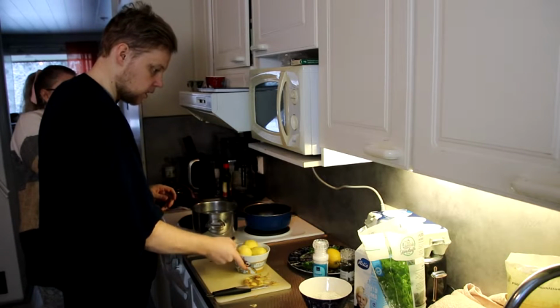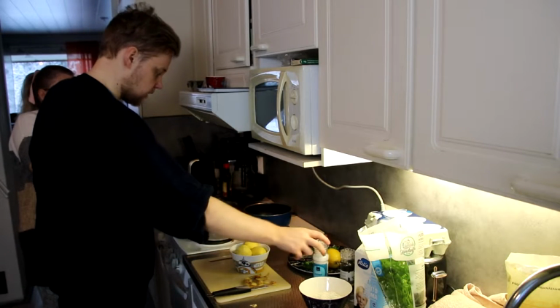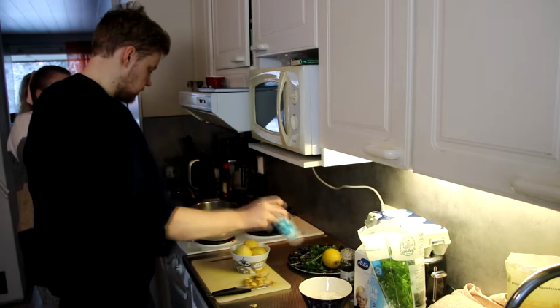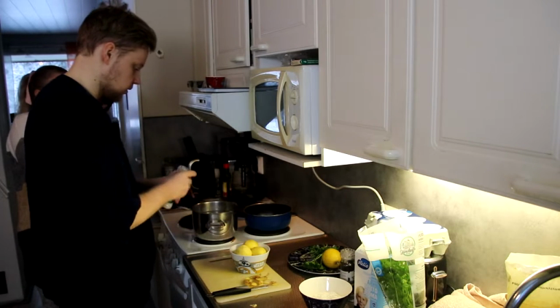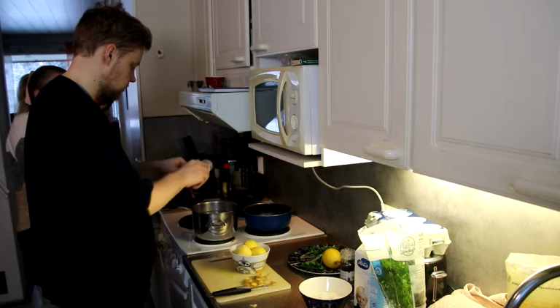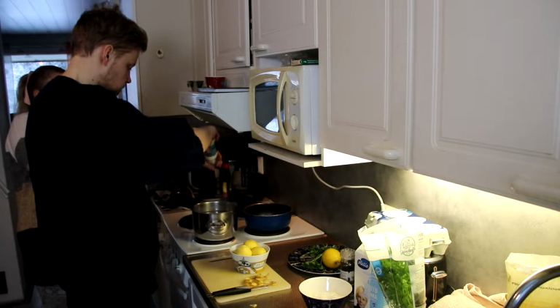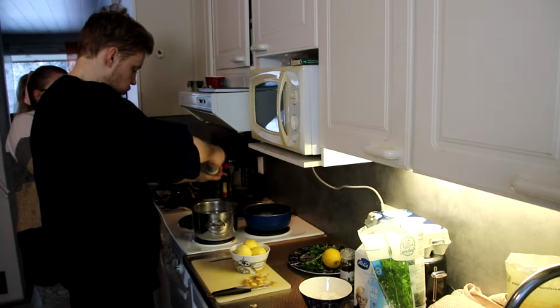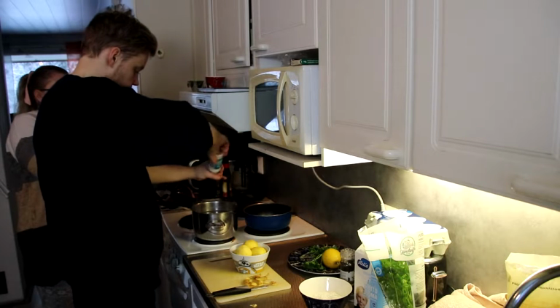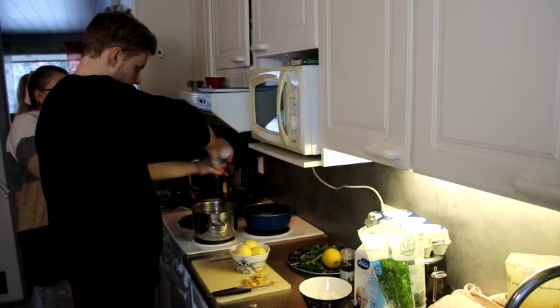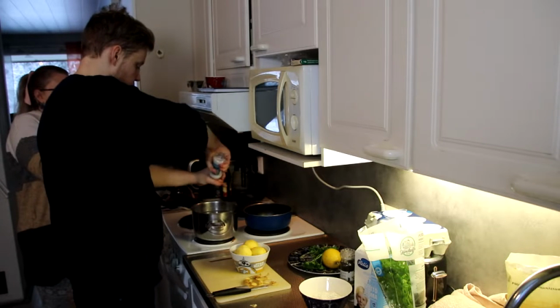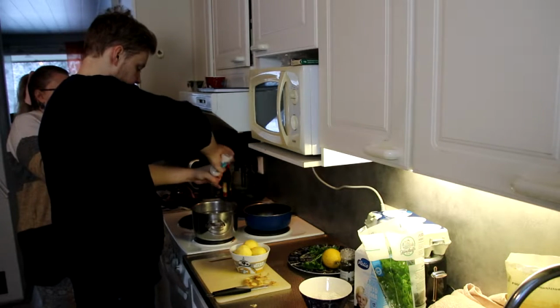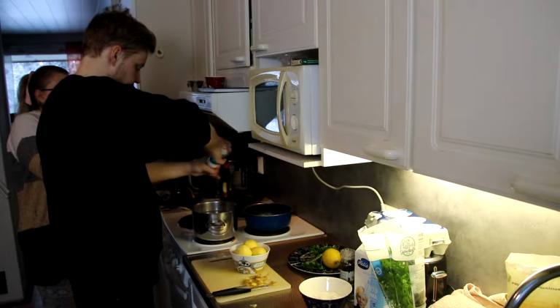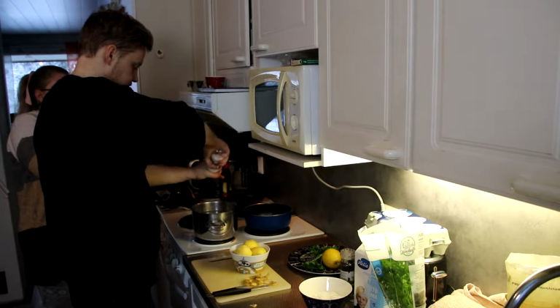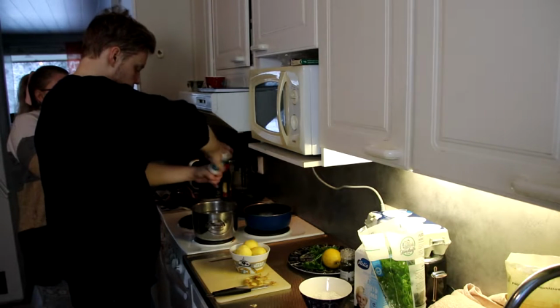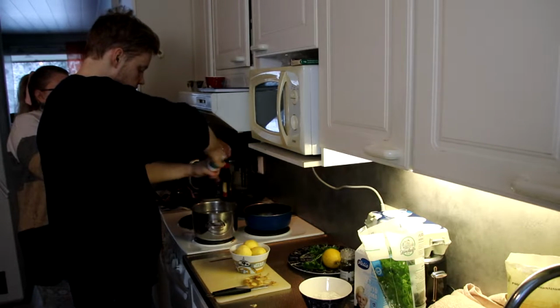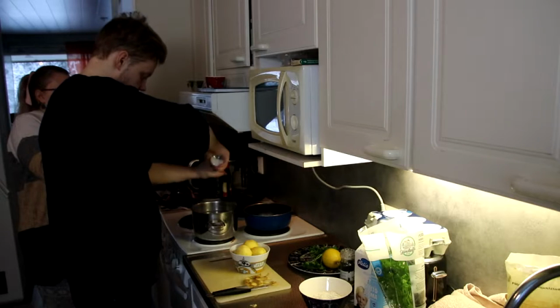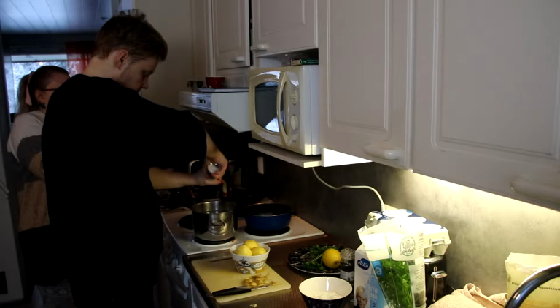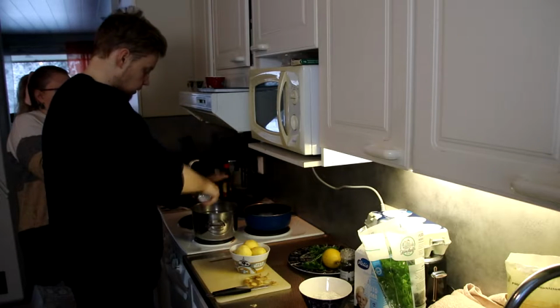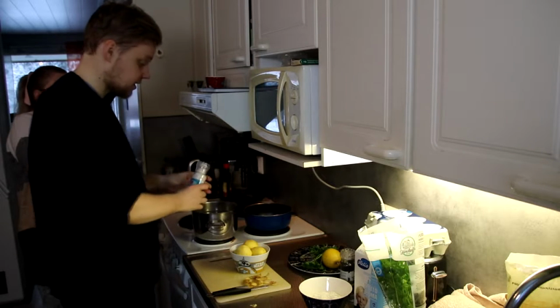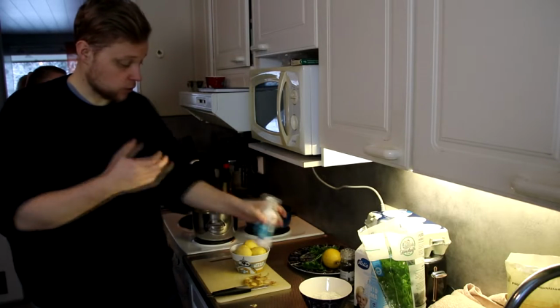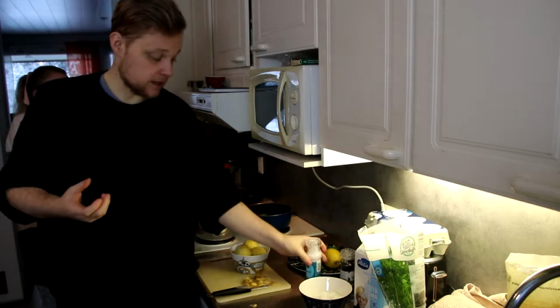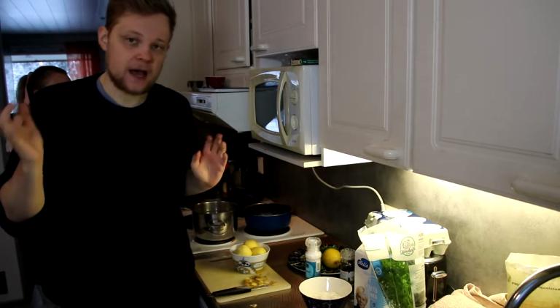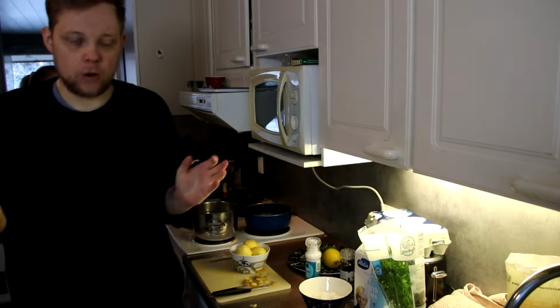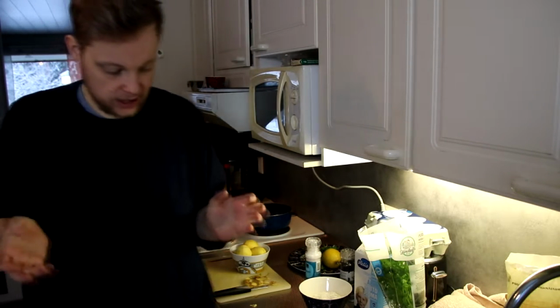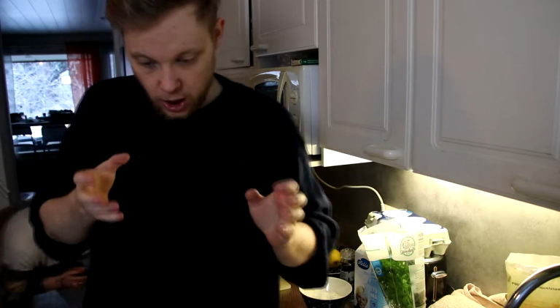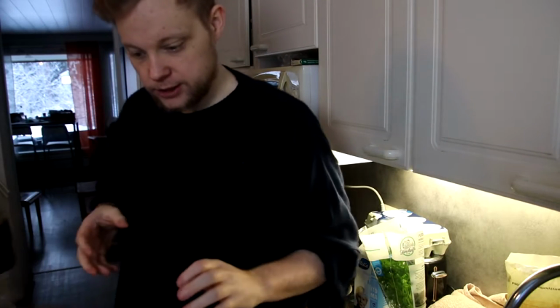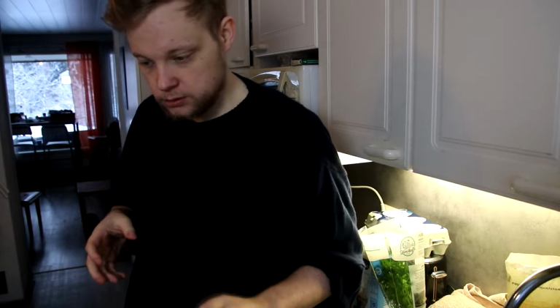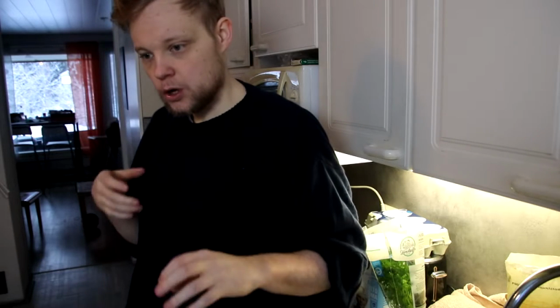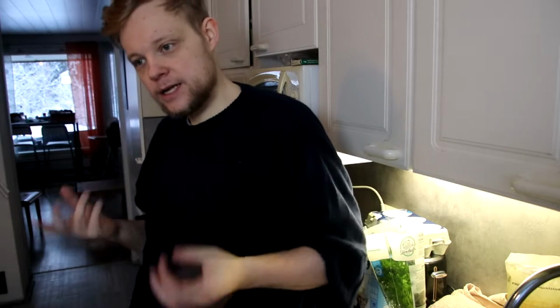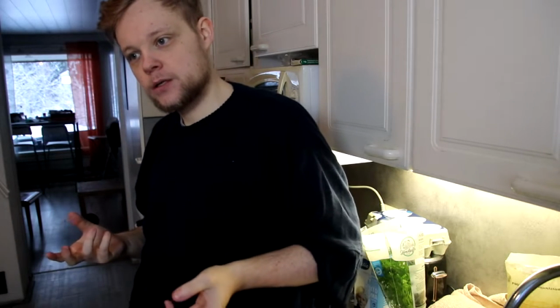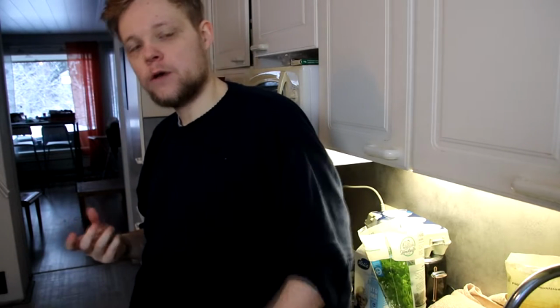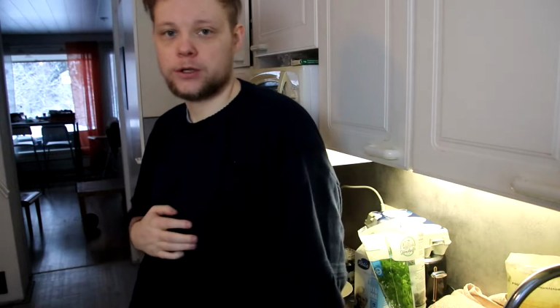All the potatoes are done. Now we're going to add some salt in the water. It says on the website — I don't know why — it says a lot of lightly salted water.